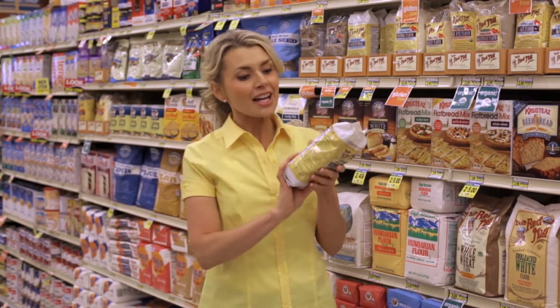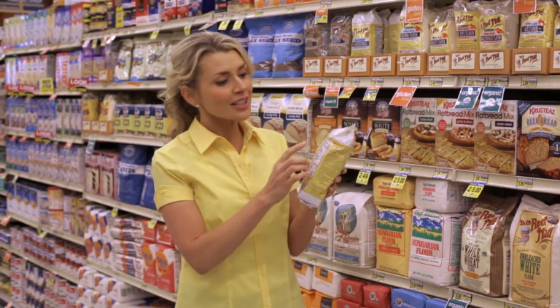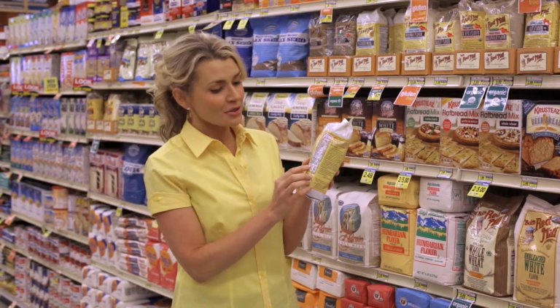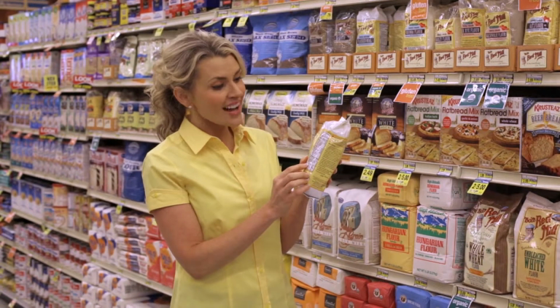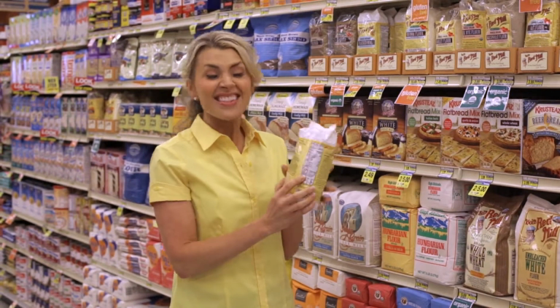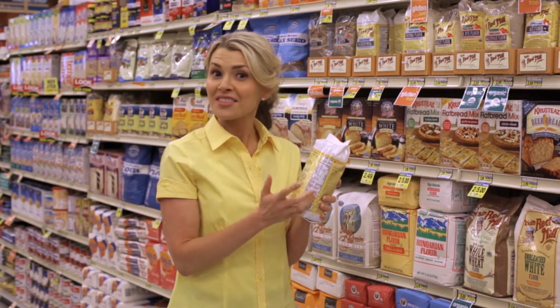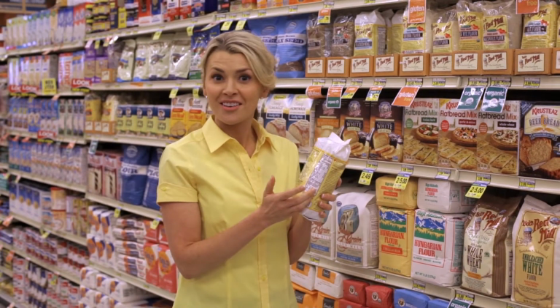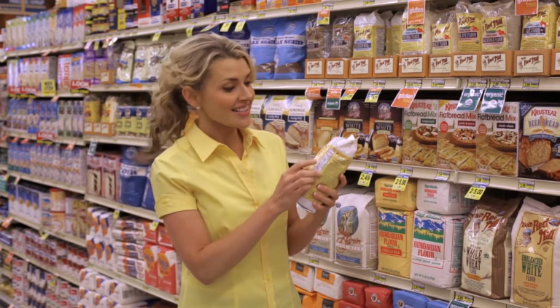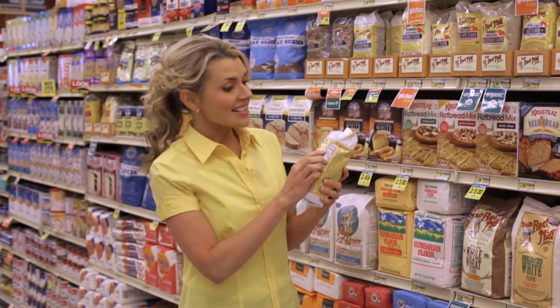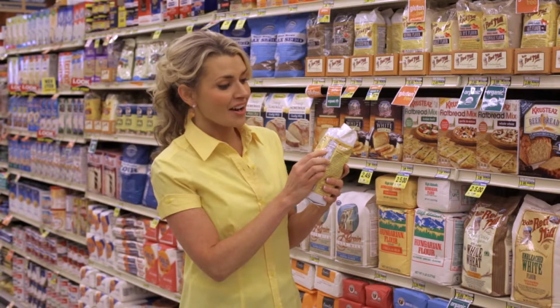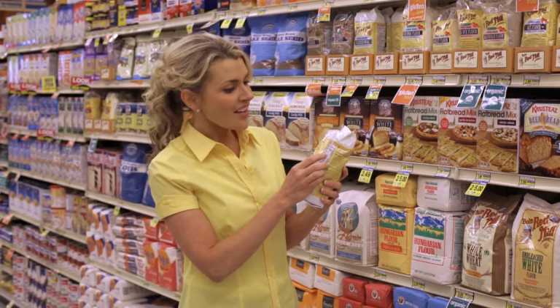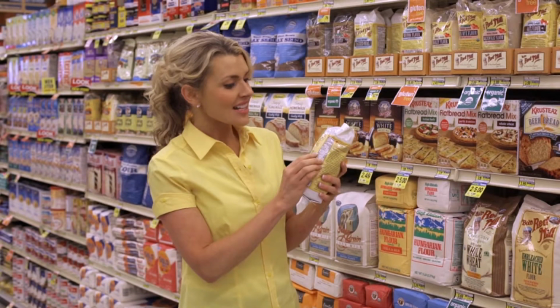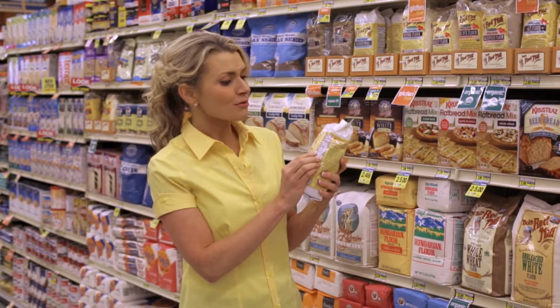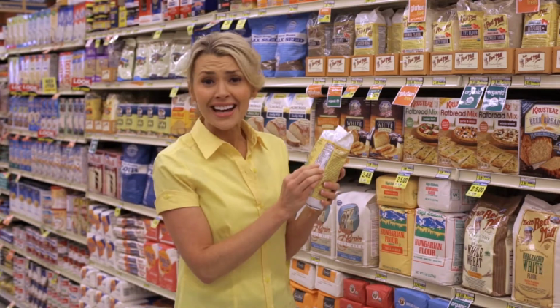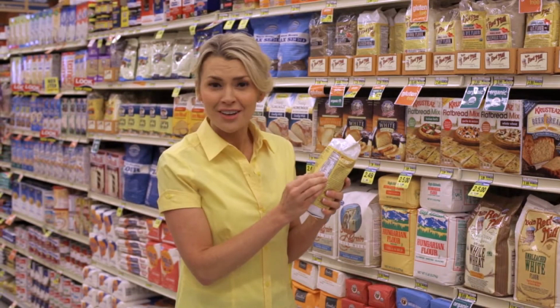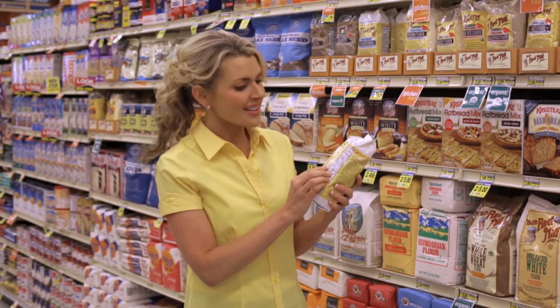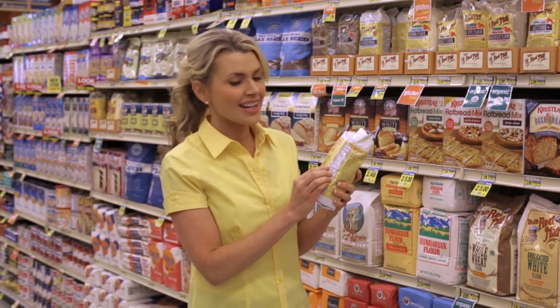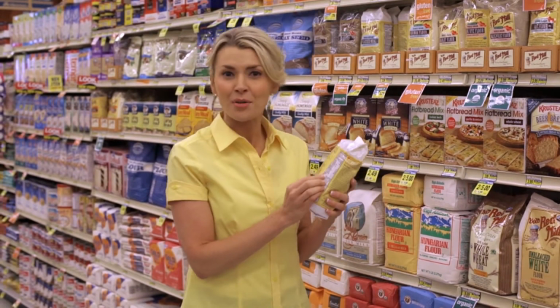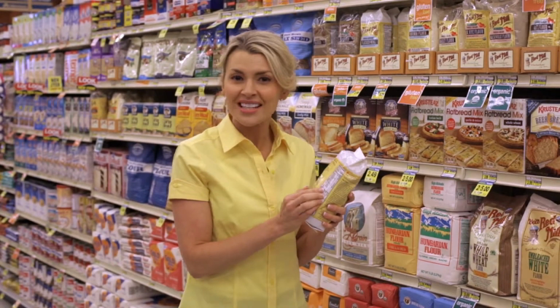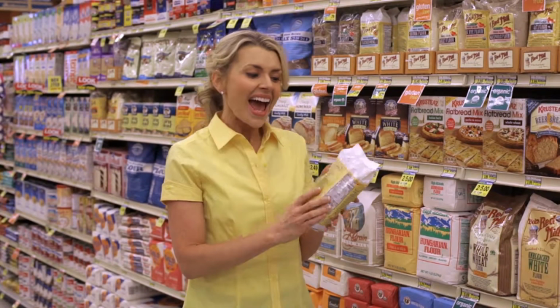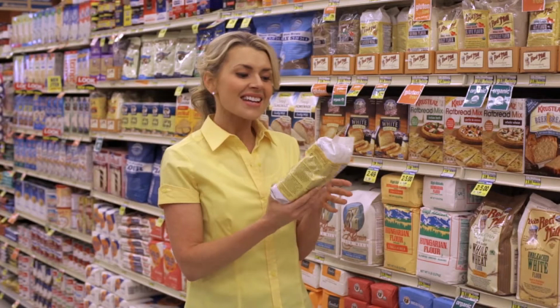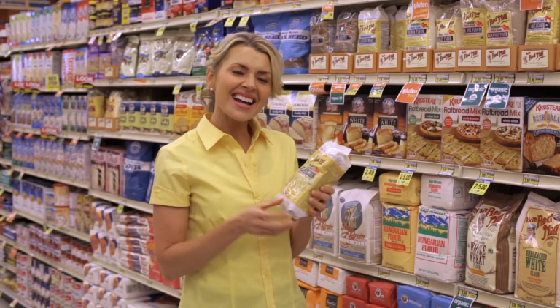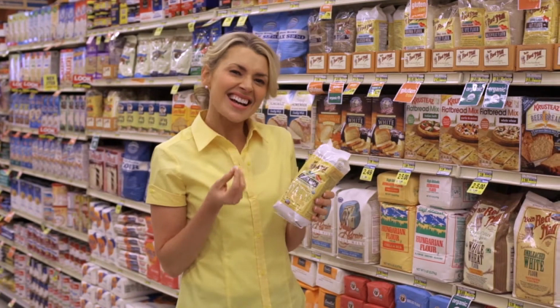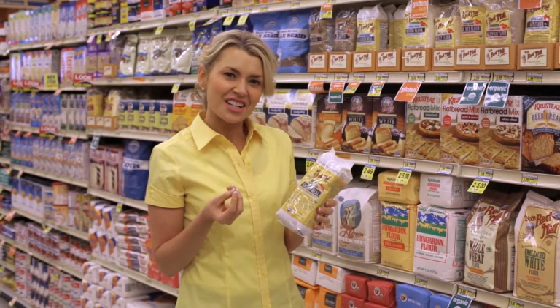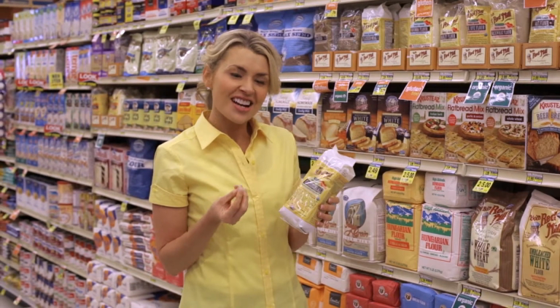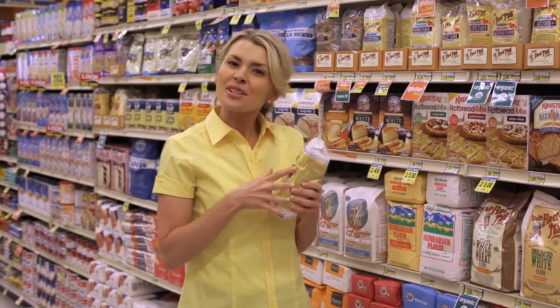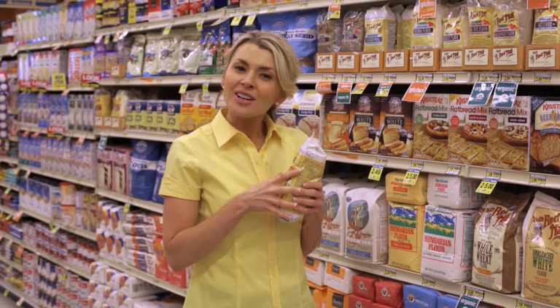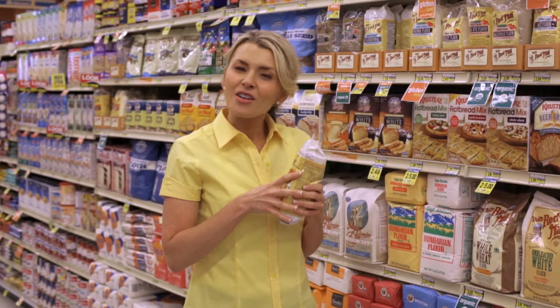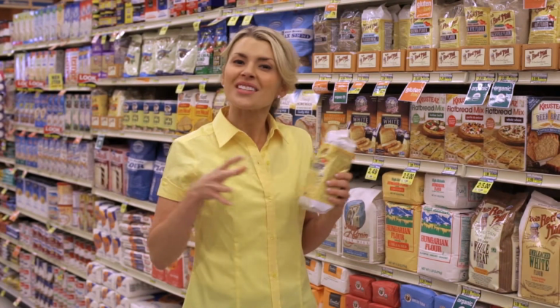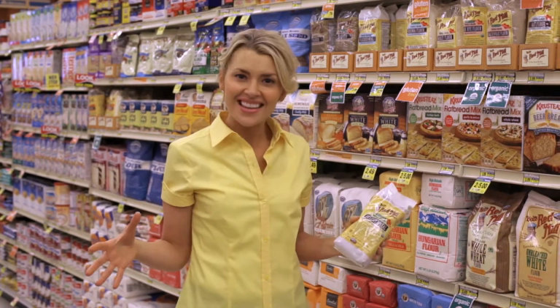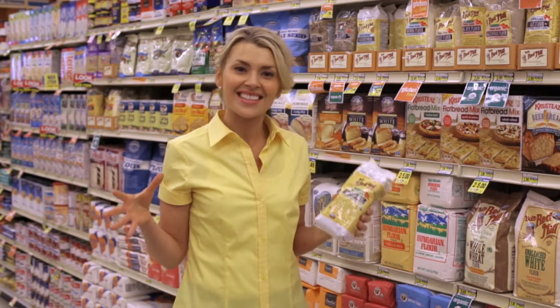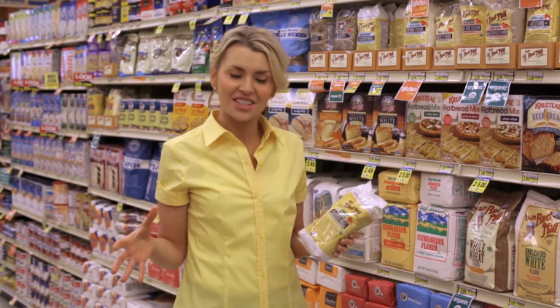And if you look at the nutrition facts, this stuff is hitting on all sides. It's high in healthy fats, it's really high in fiber, it's got lots of protein, and it kind of has a nutty texture. You can sprinkle it on almost anything — it's delicious.